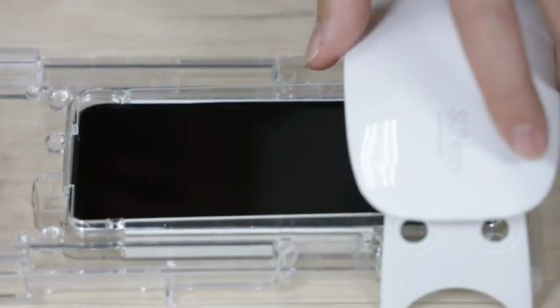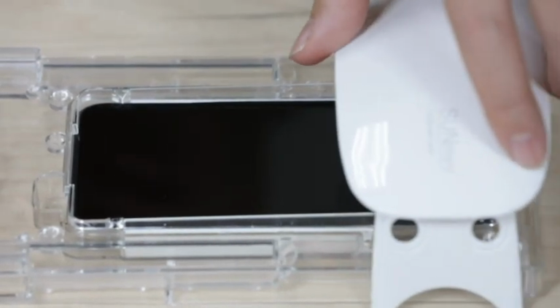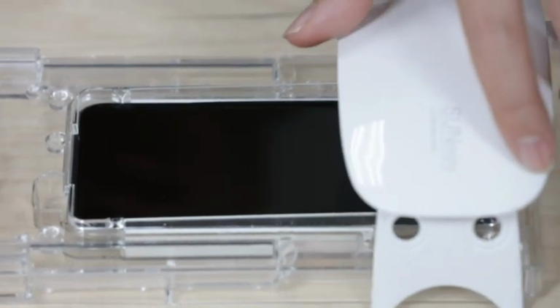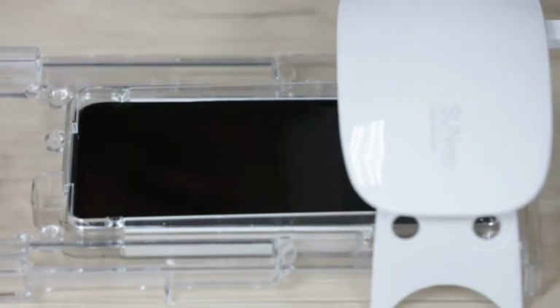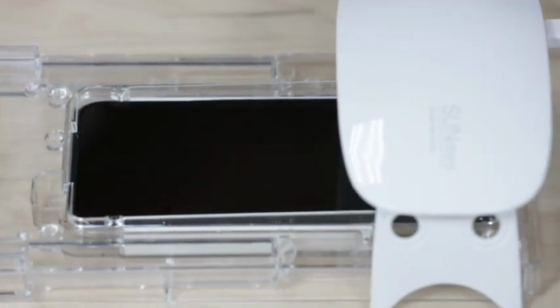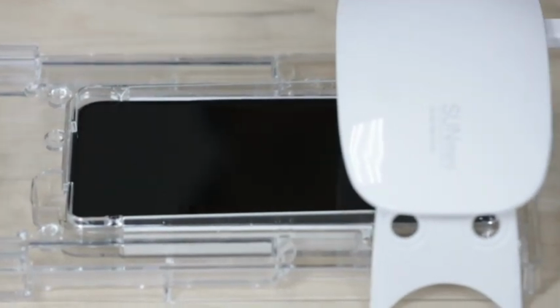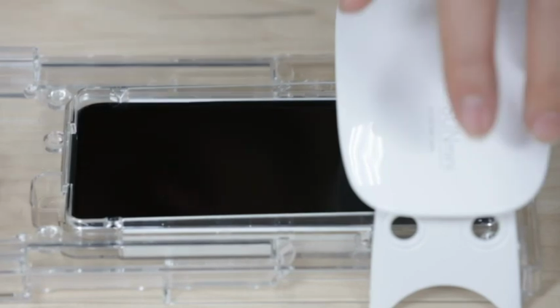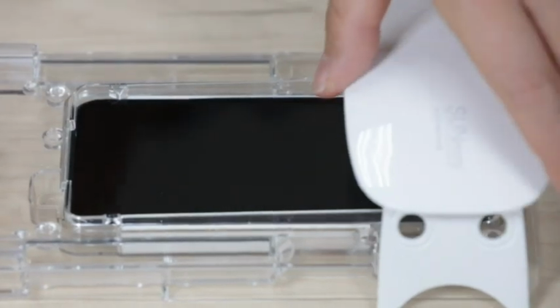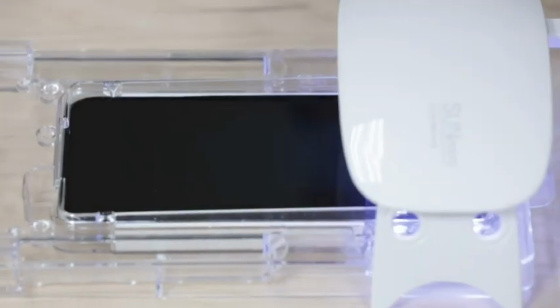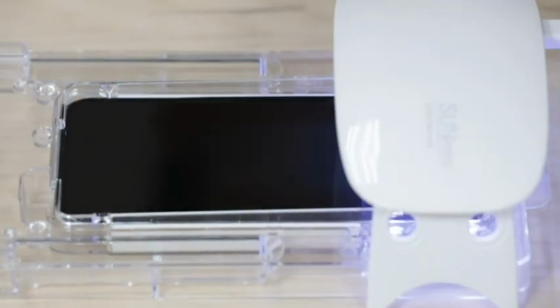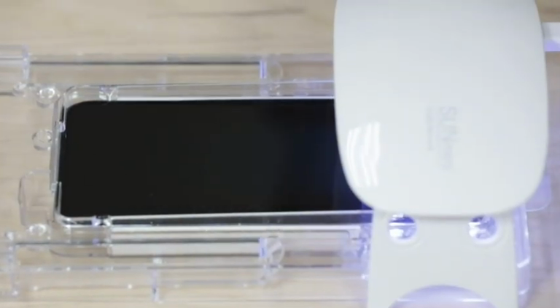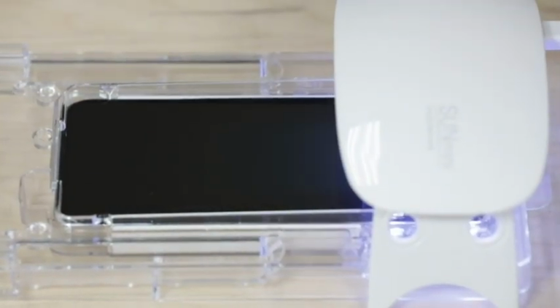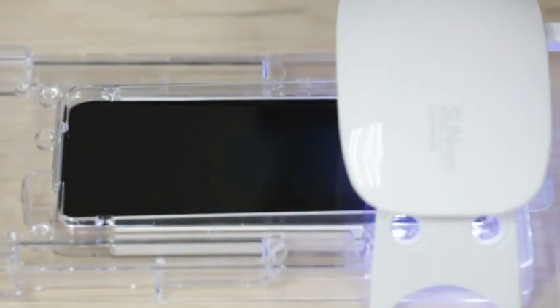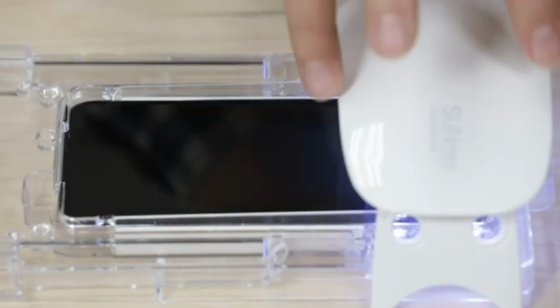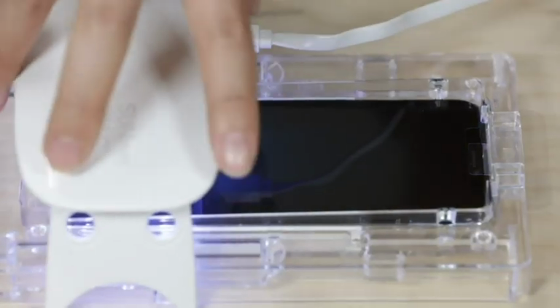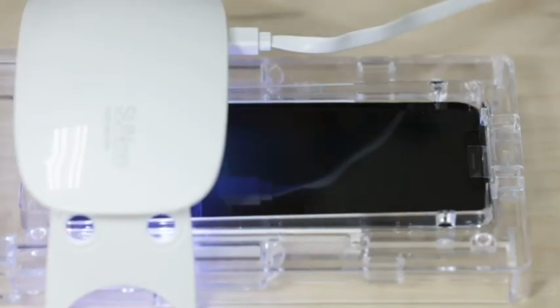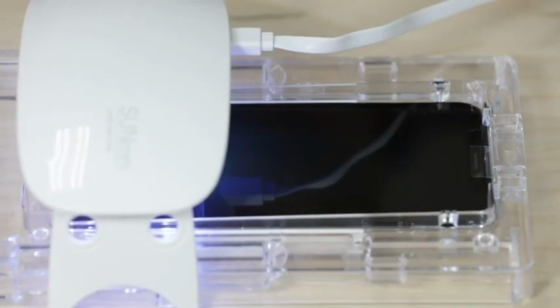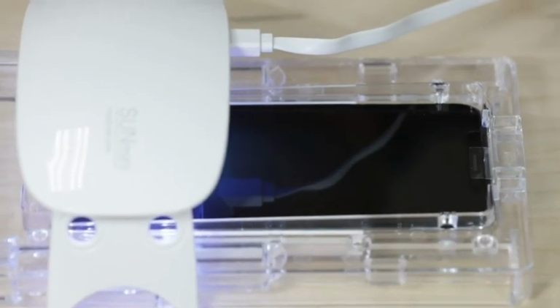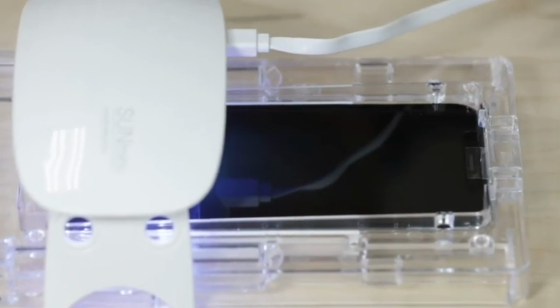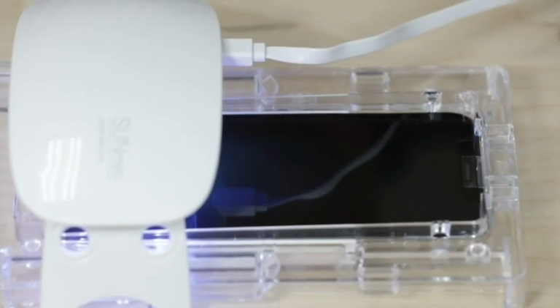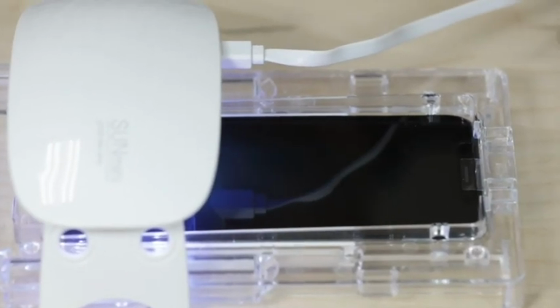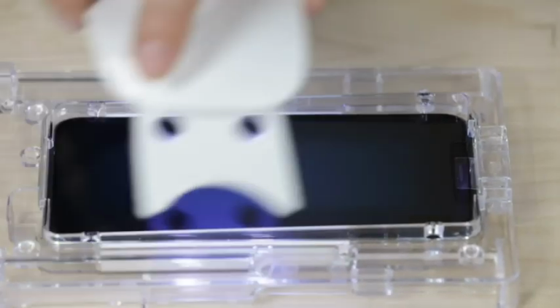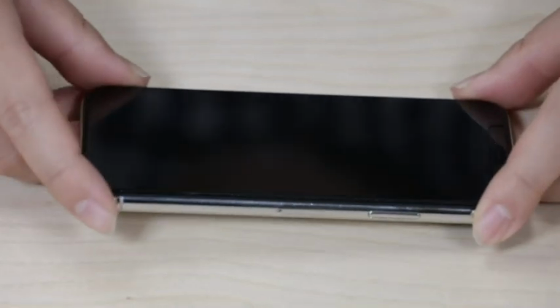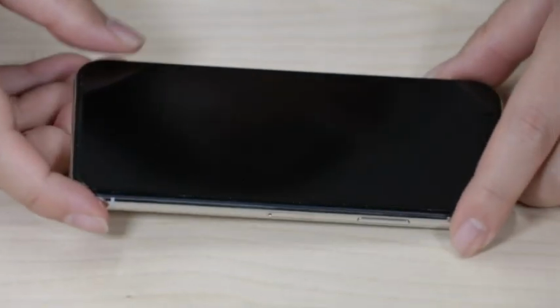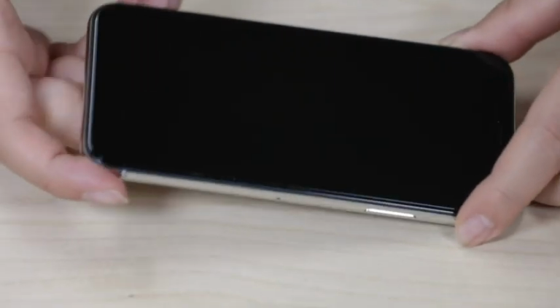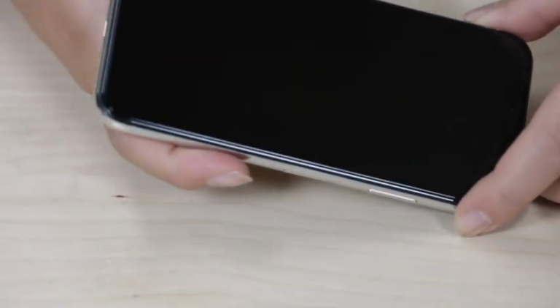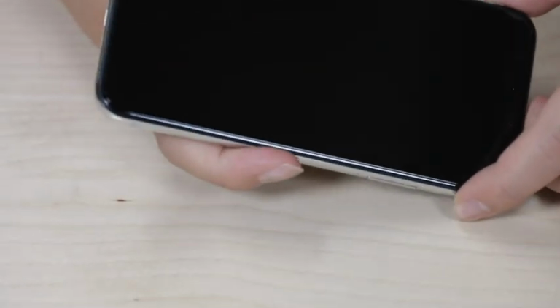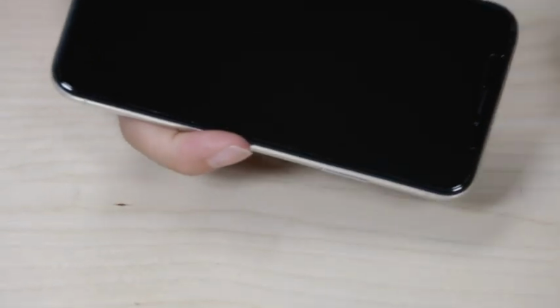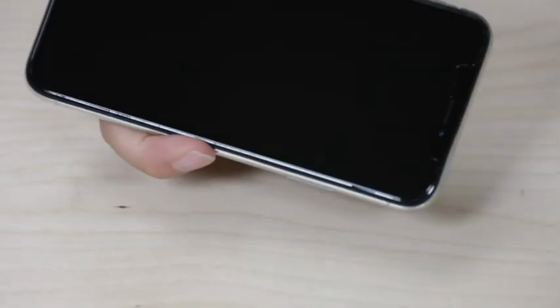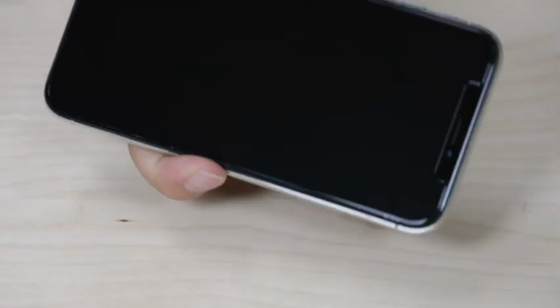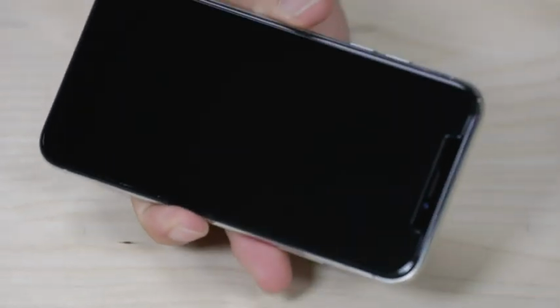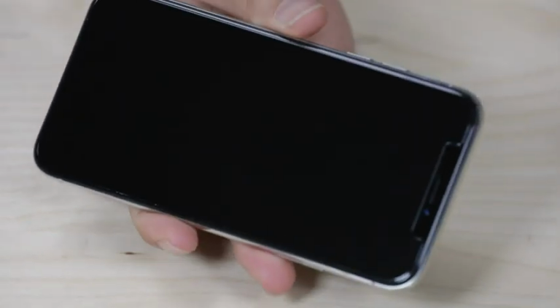Now that it has spread, let's cure the device. As you can see, the scratches are gone.